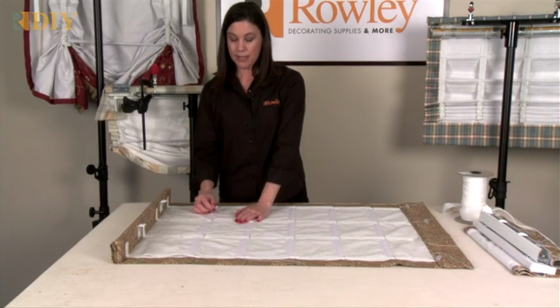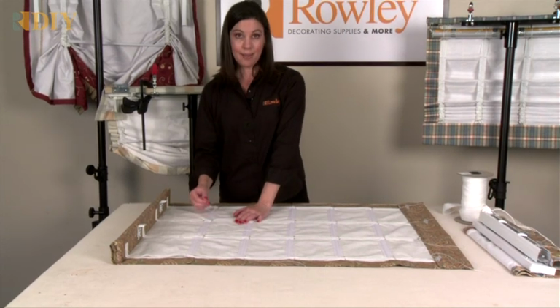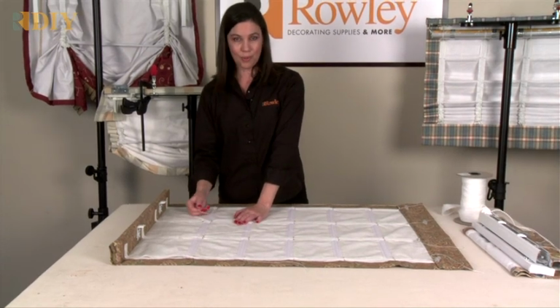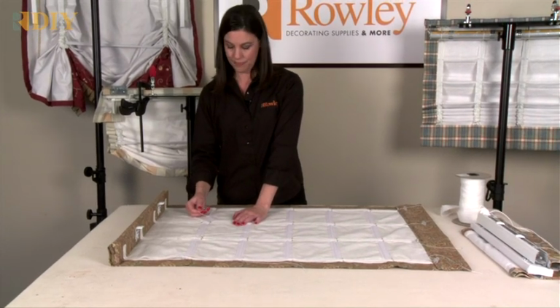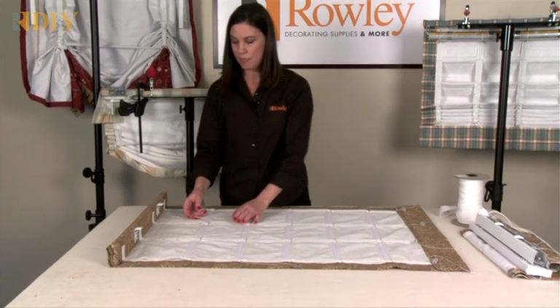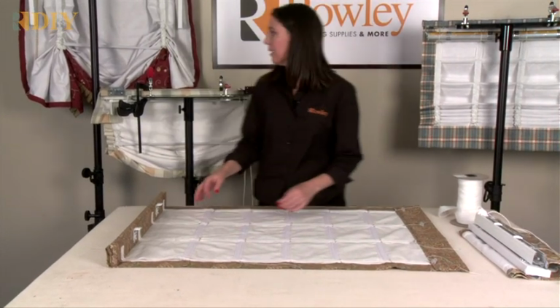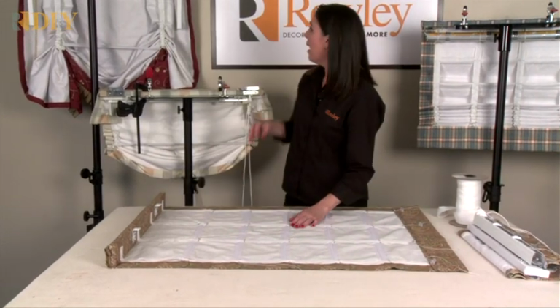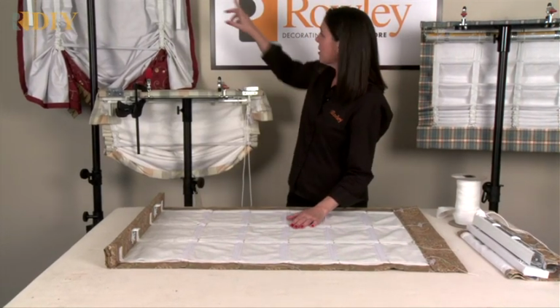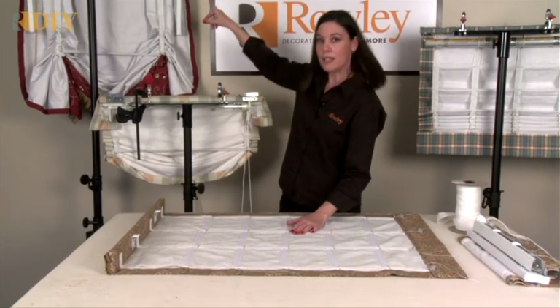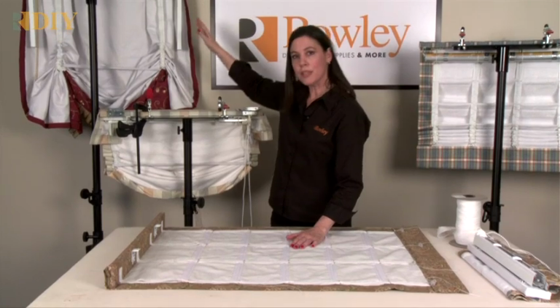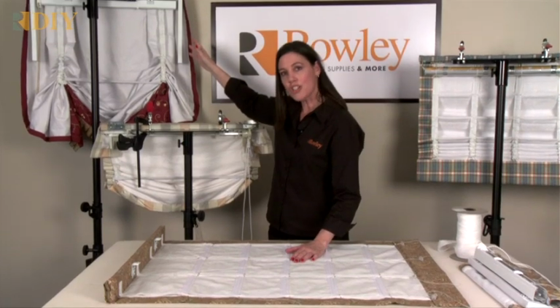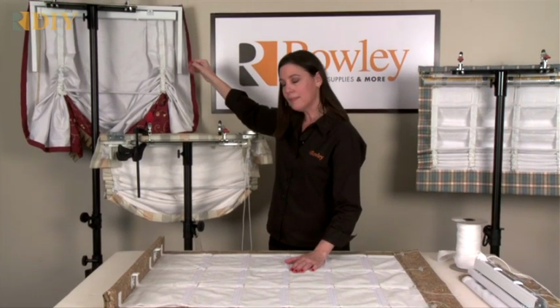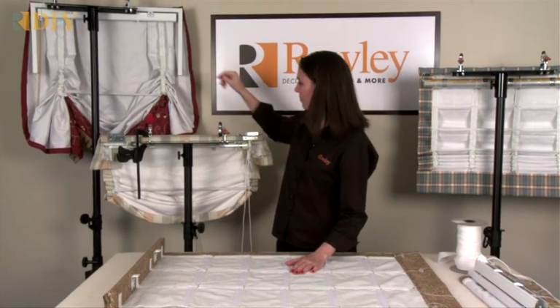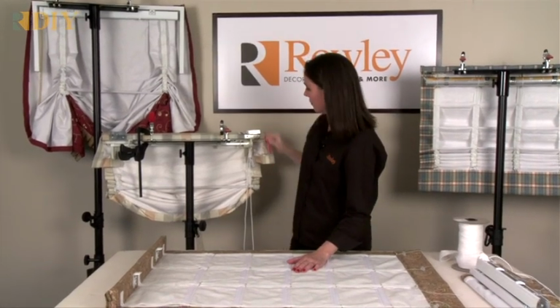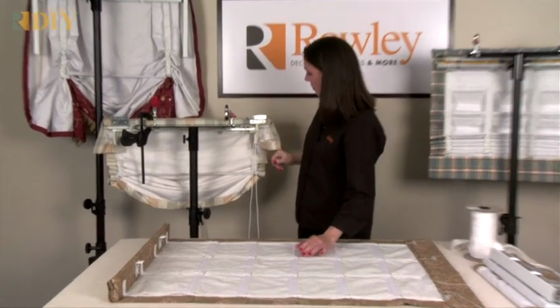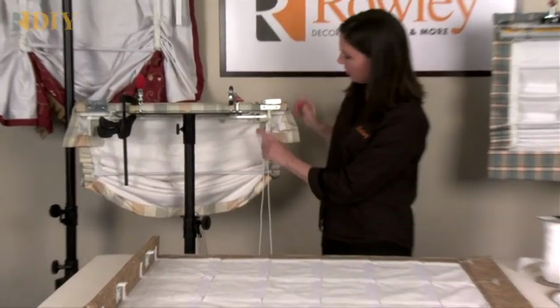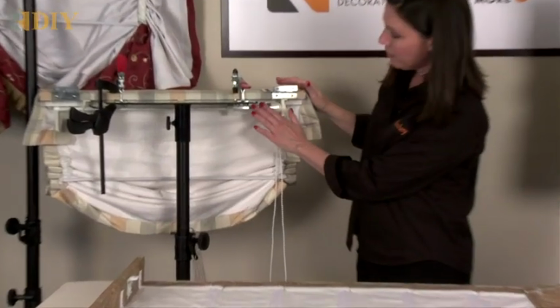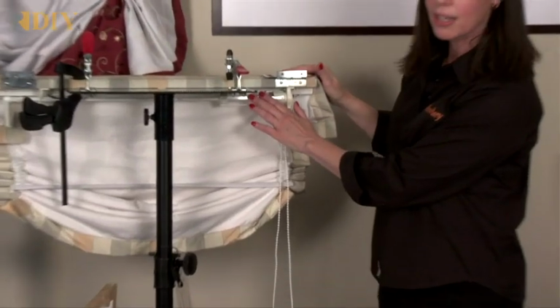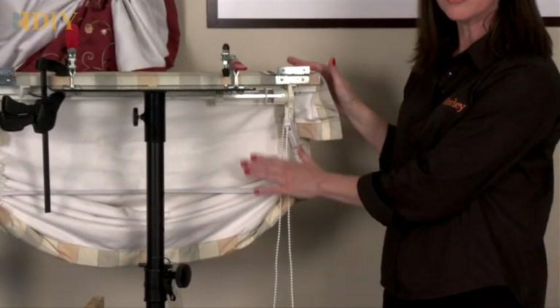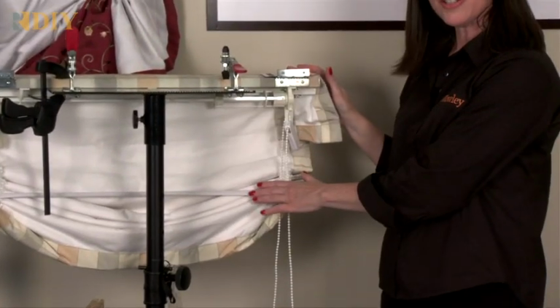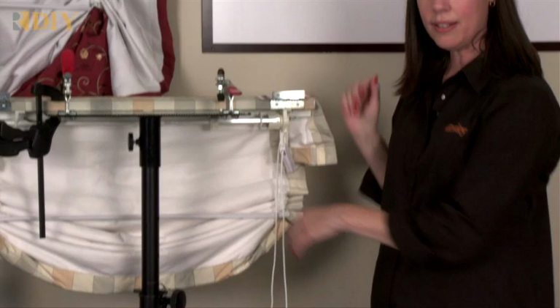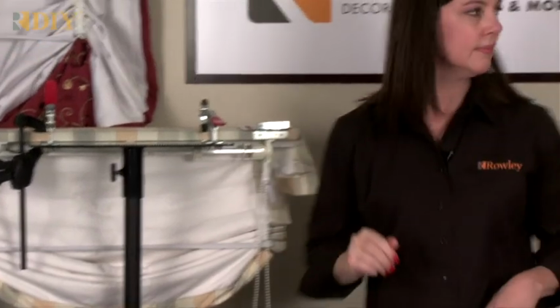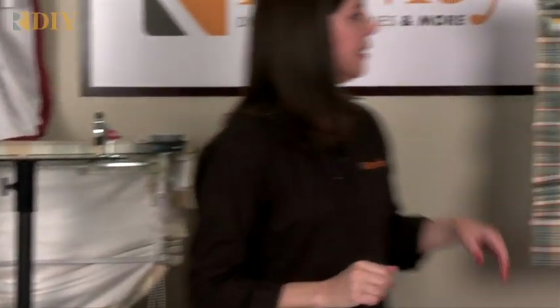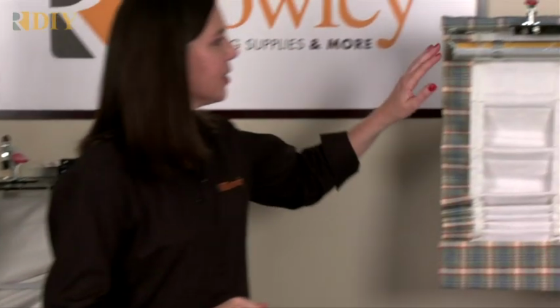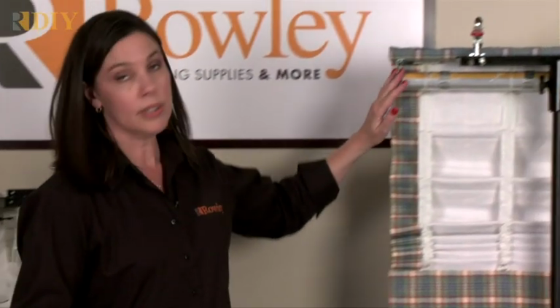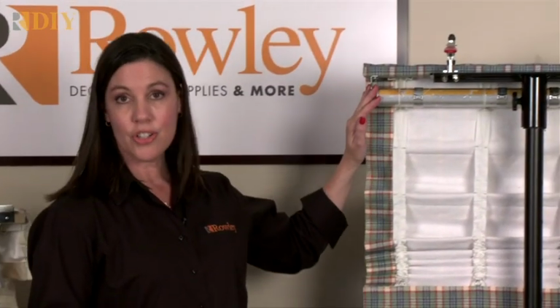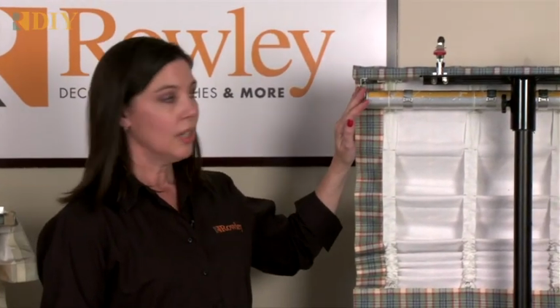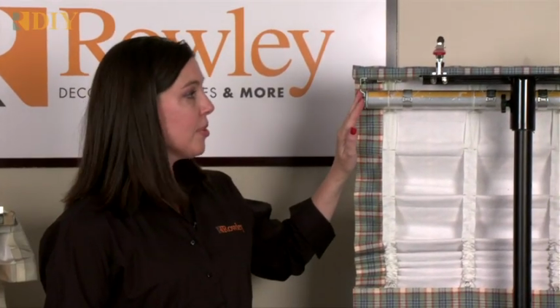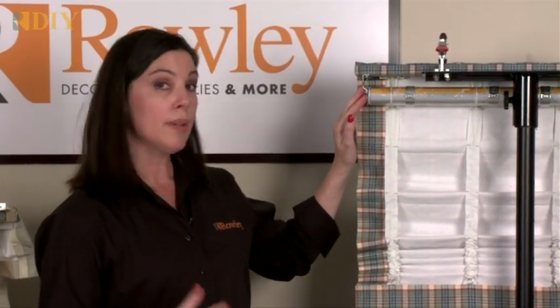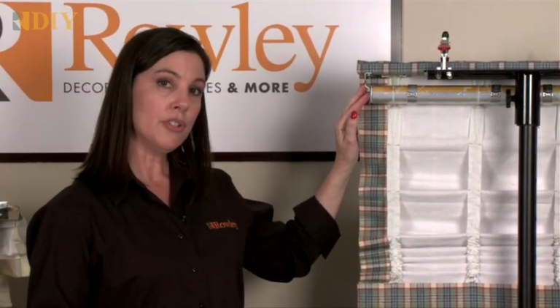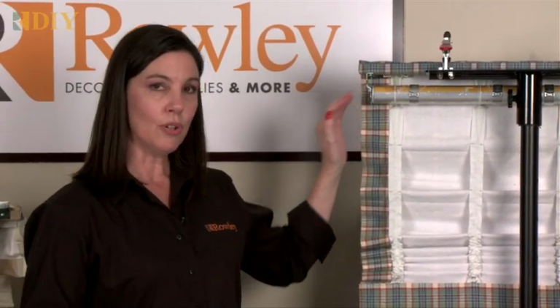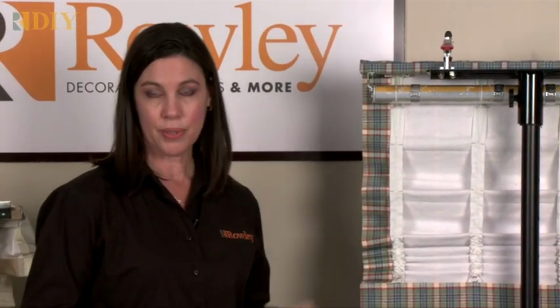For example, I have the Easy Rig Shade System on the London shade, a Soft Shade Traversing Clutch on the relaxed shade, and a roller clutch. On the hobbled shade, you could also use a roller spring.